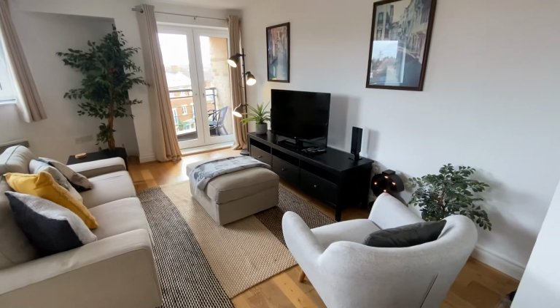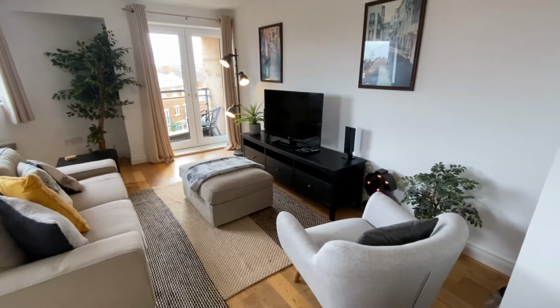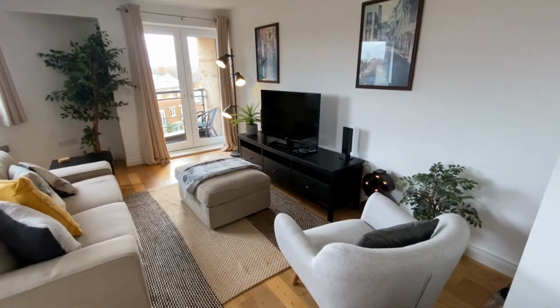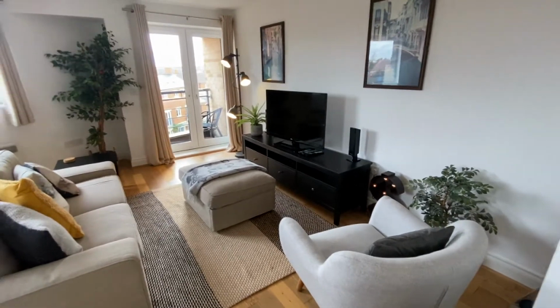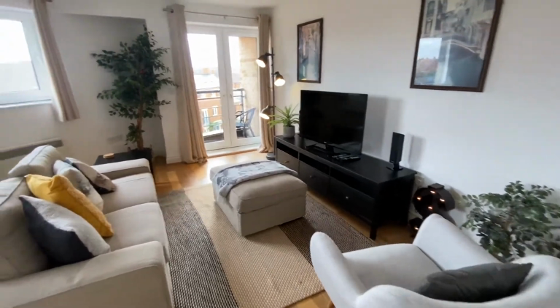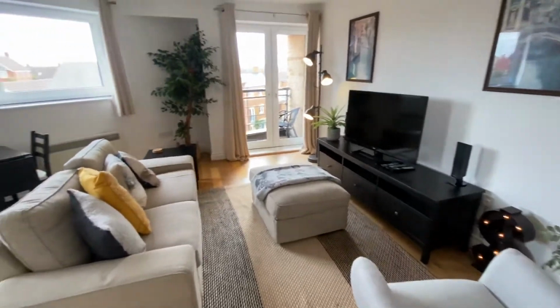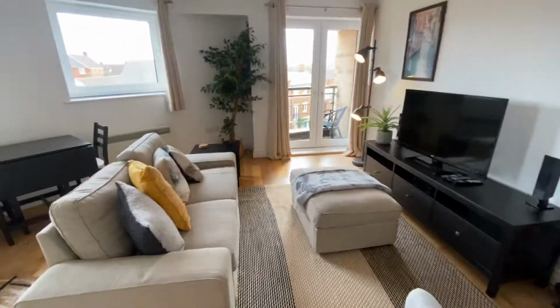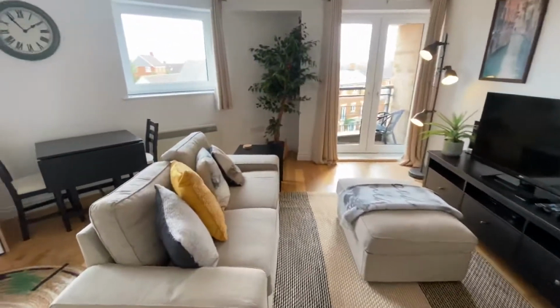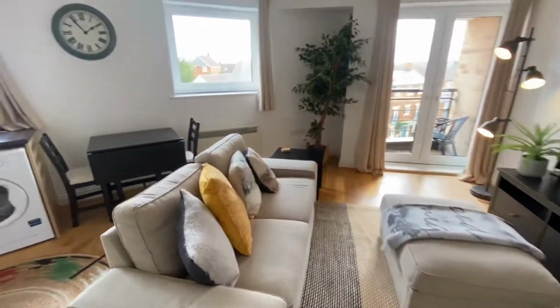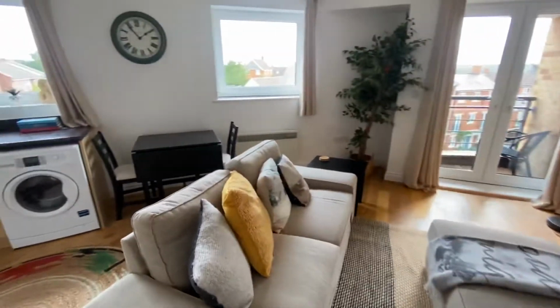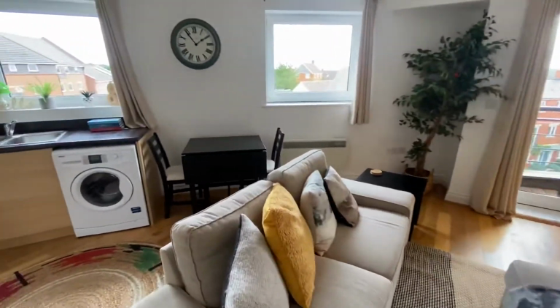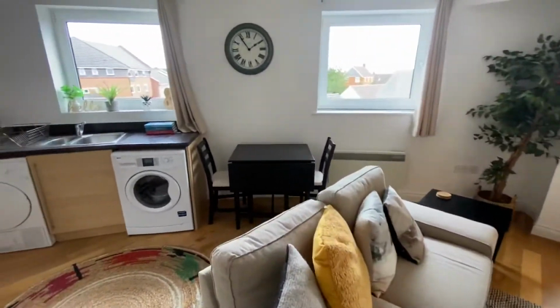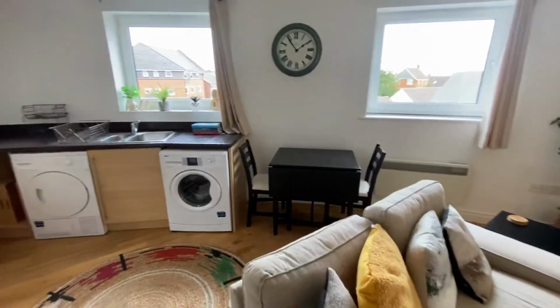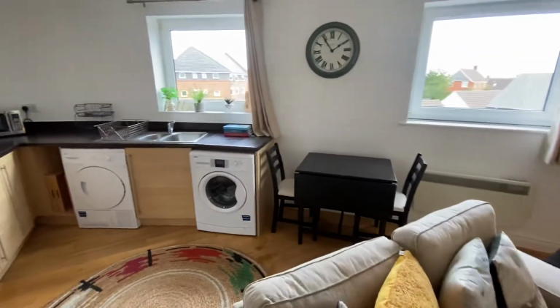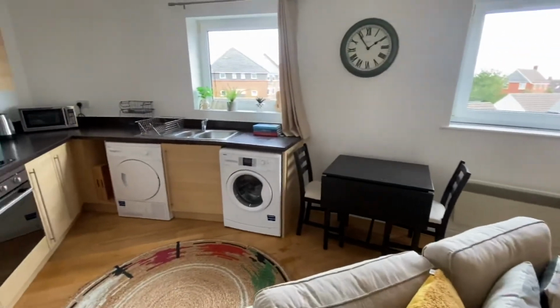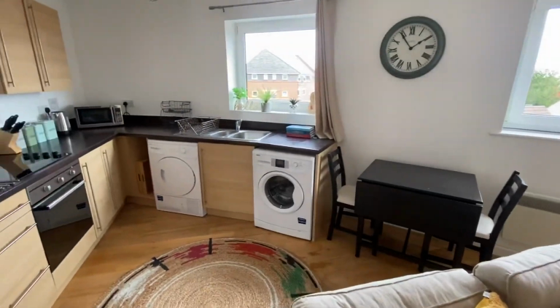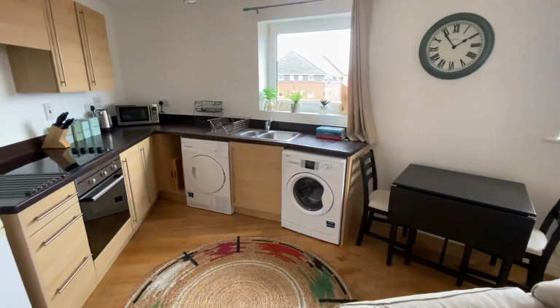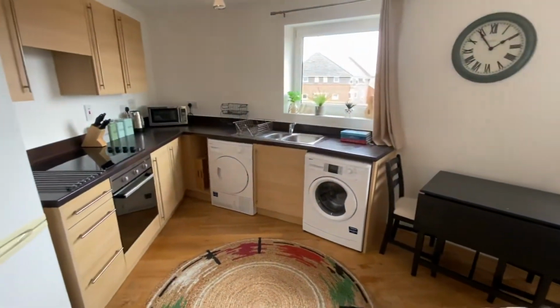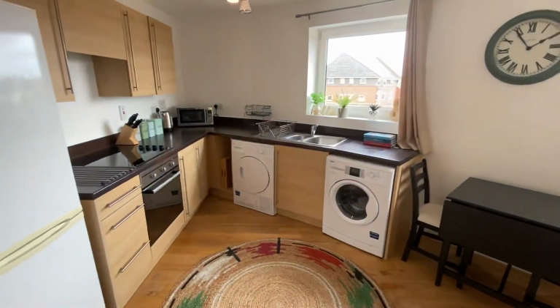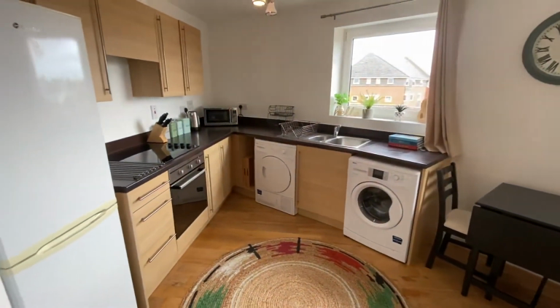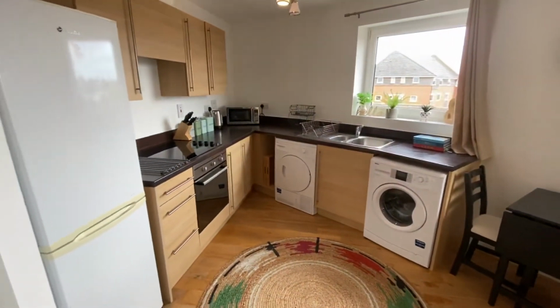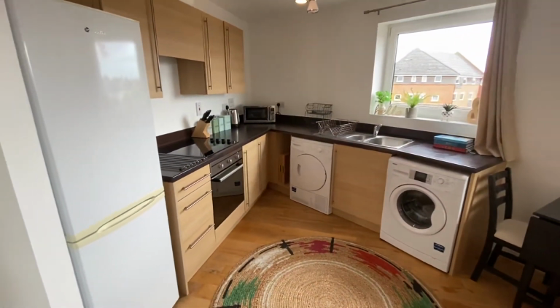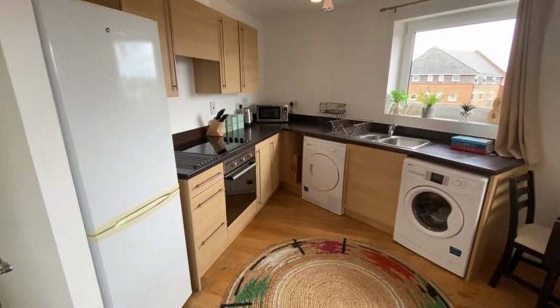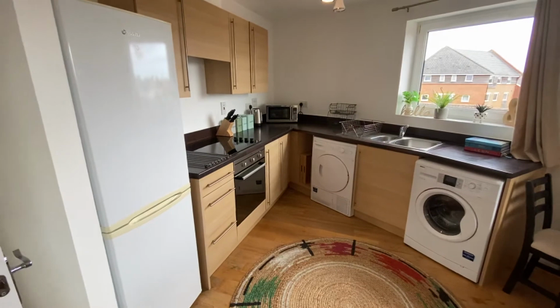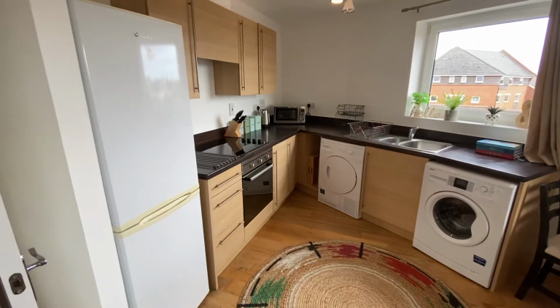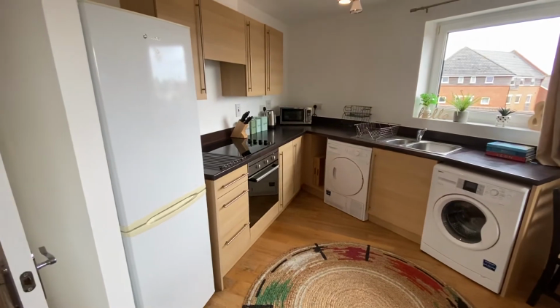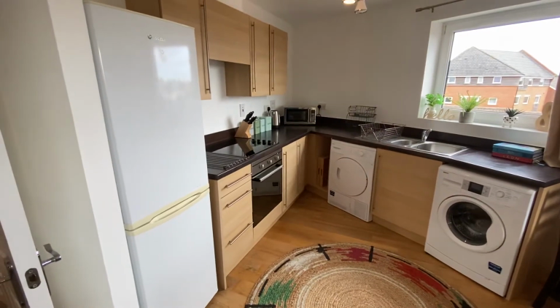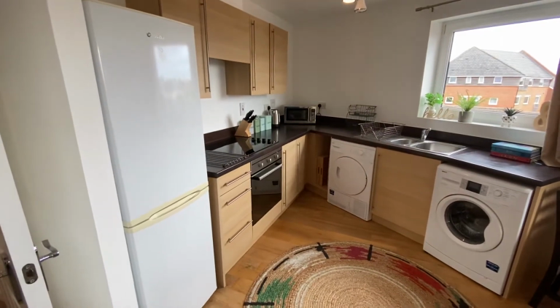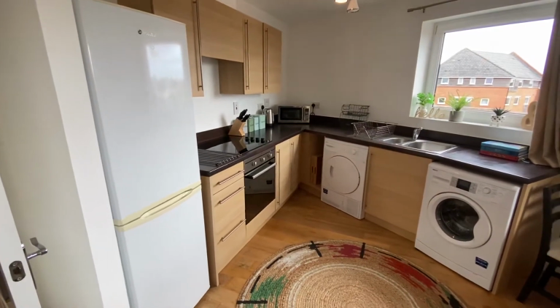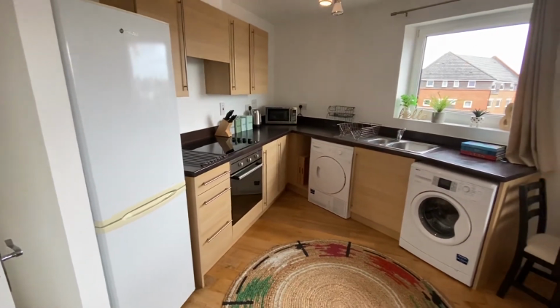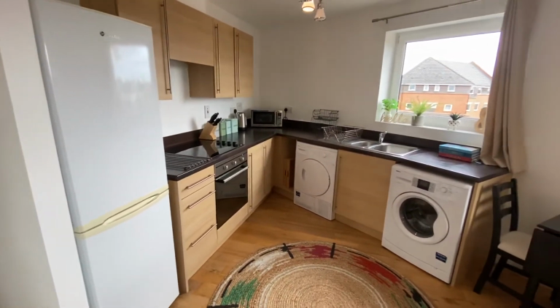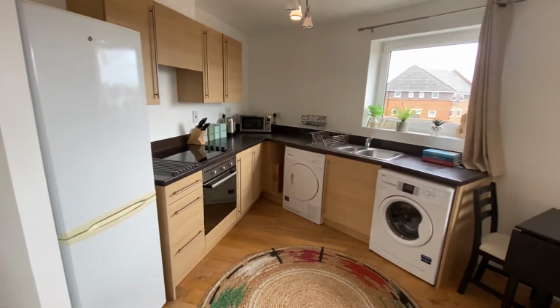The property includes the TV that you see and is fully furnished. There is a dining area, washing machine, tumble dryer, oven, ceramic hob, microwave, and fridge freezer. The property is fully equipped.